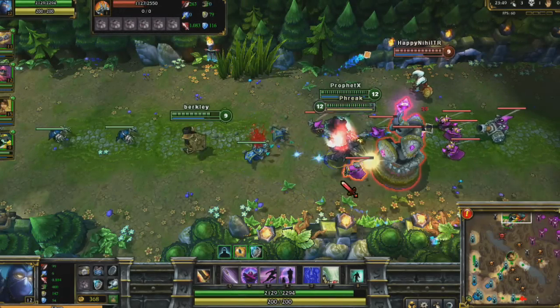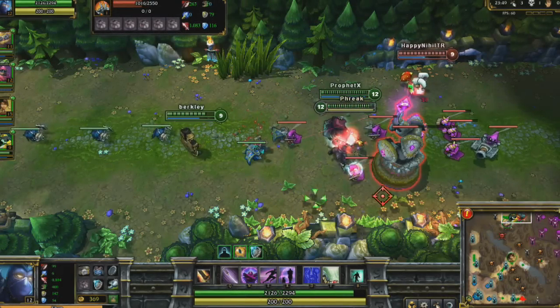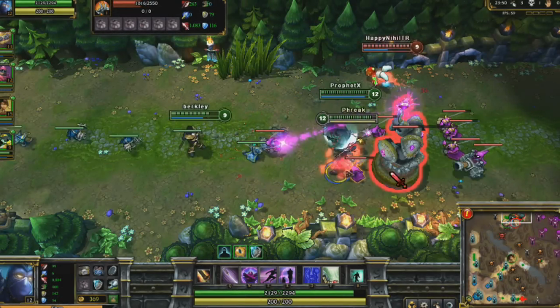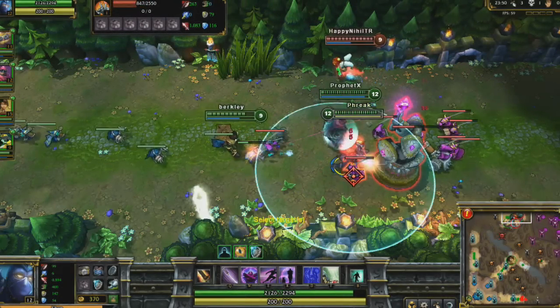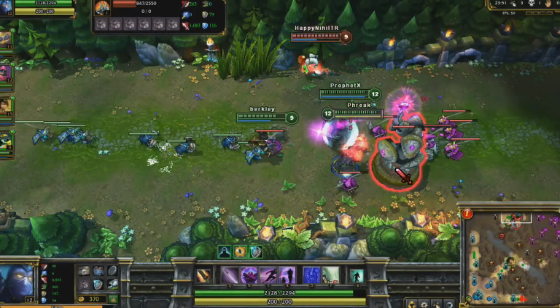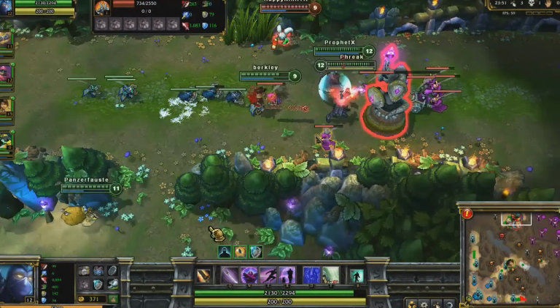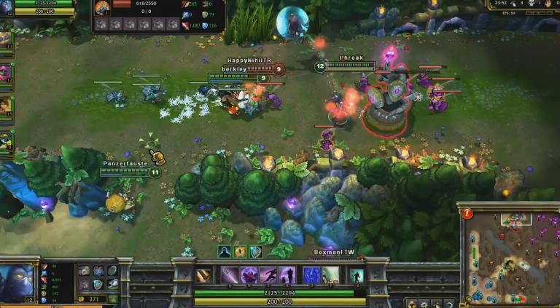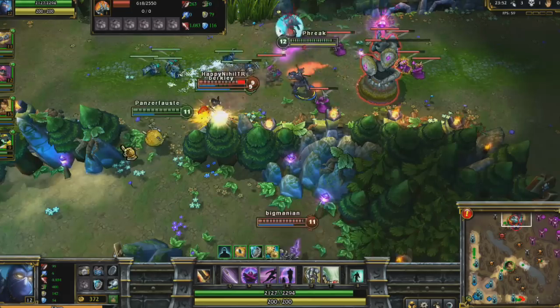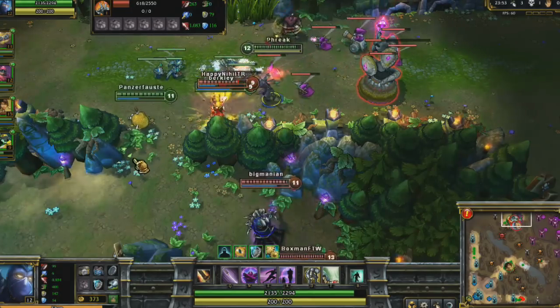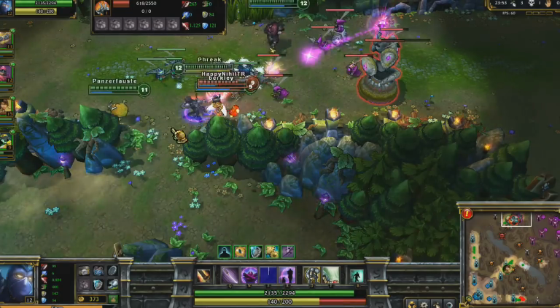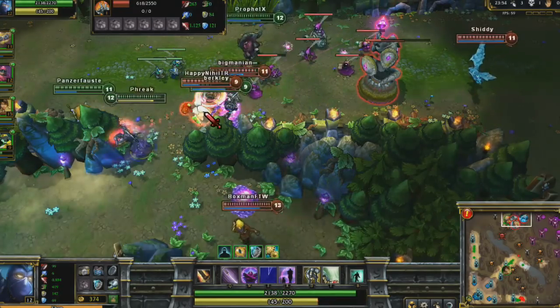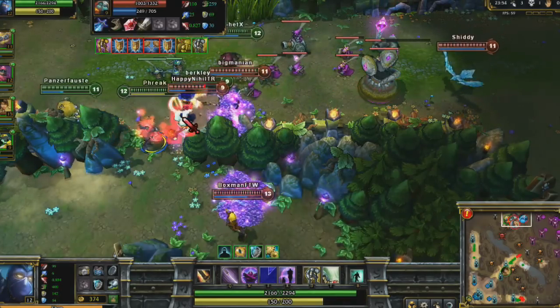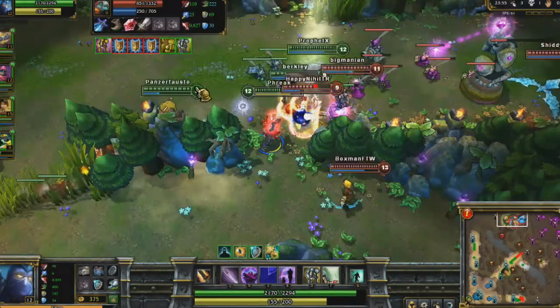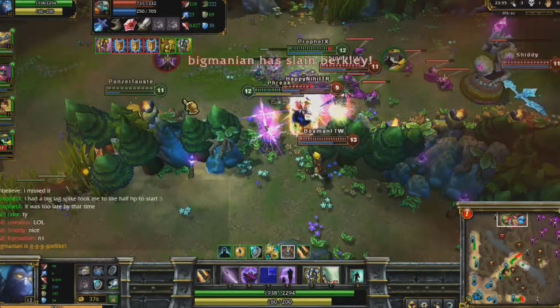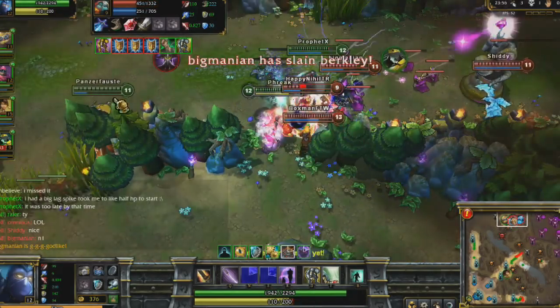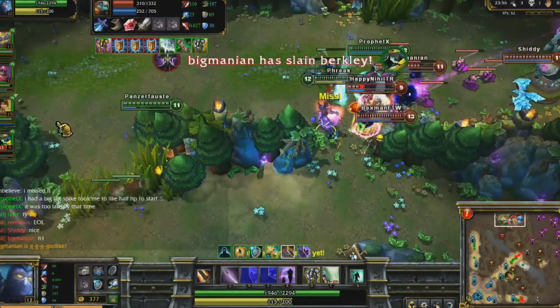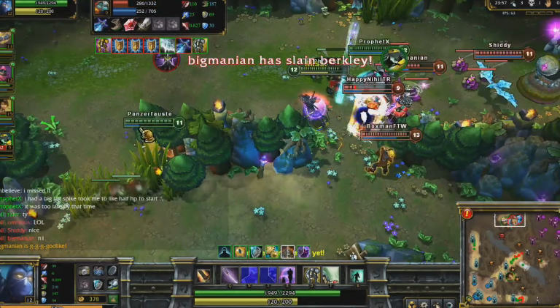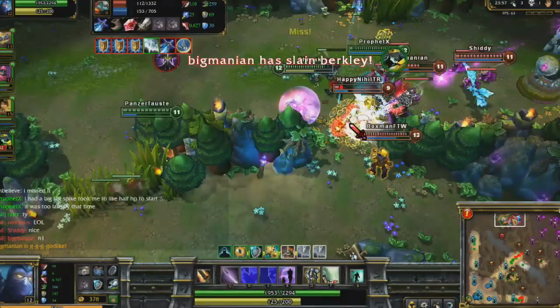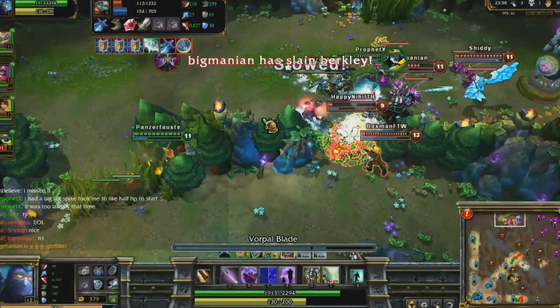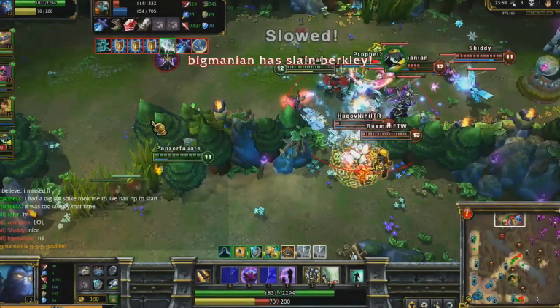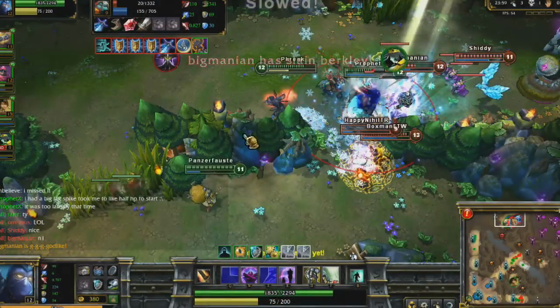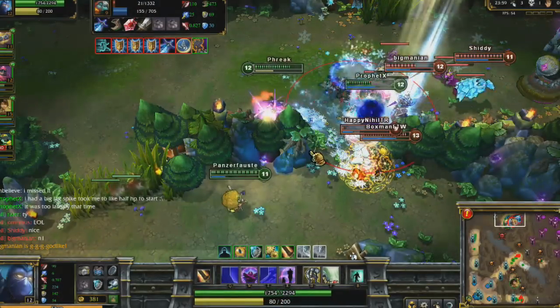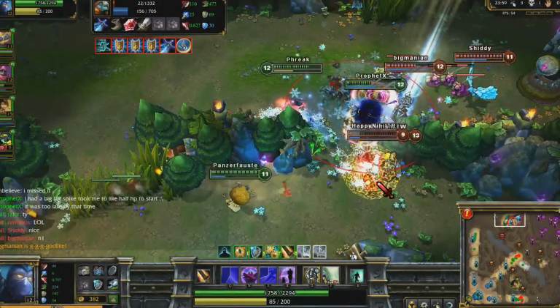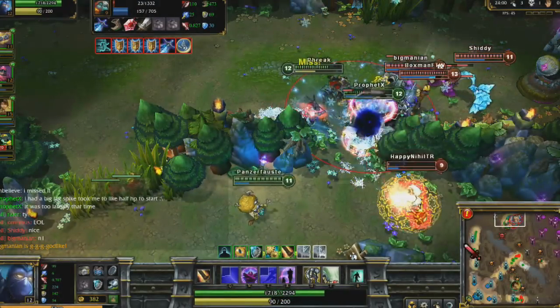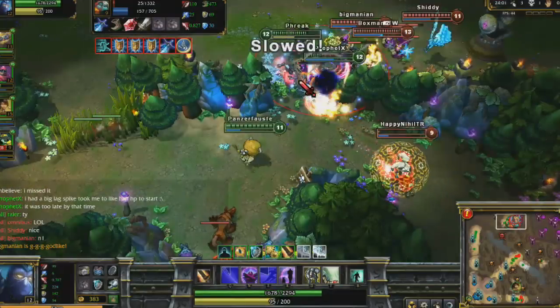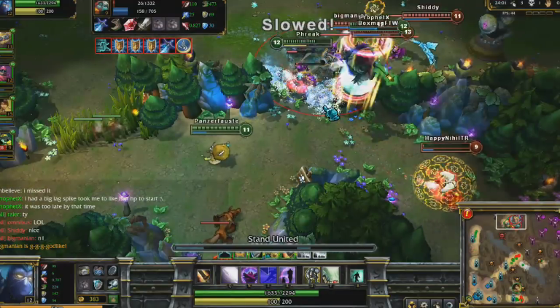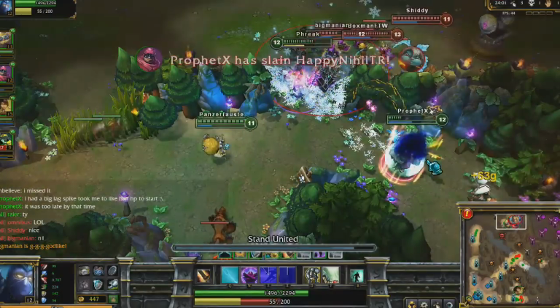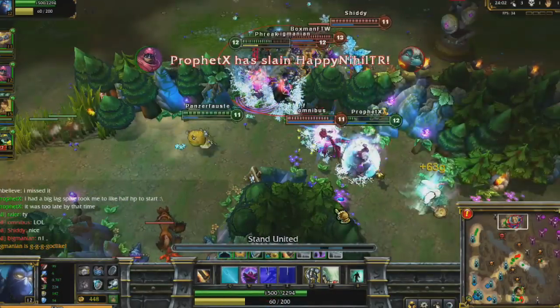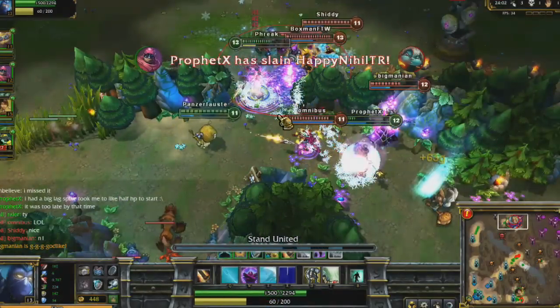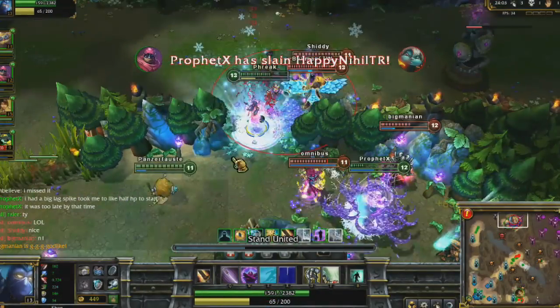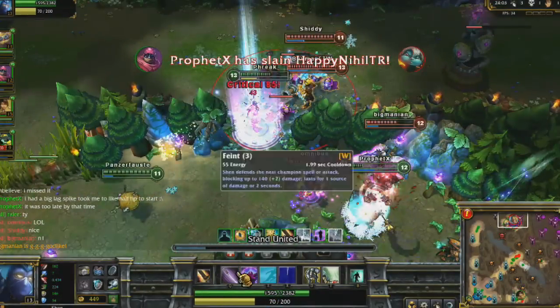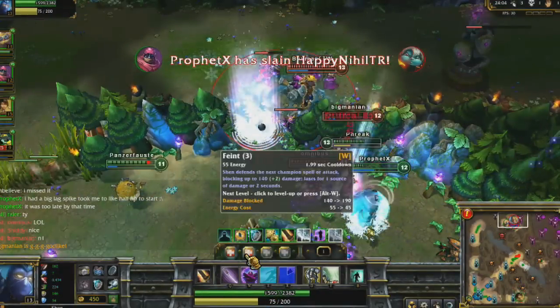As we push on top lane, our enemies come at us. Shadow Dash allows us to focus Poppy for some heavy damage, and then Jax chases her for the kill. However, he's taking so much damage I have to act quickly and use Stand United to keep him alive. He survives long enough to kill Poppy and escapes to the south.